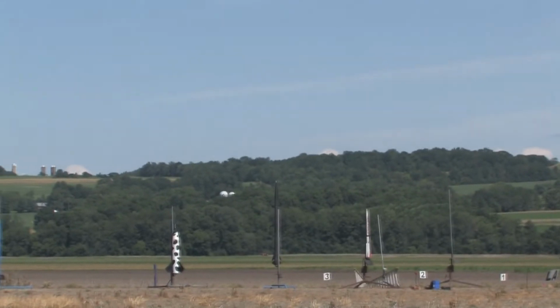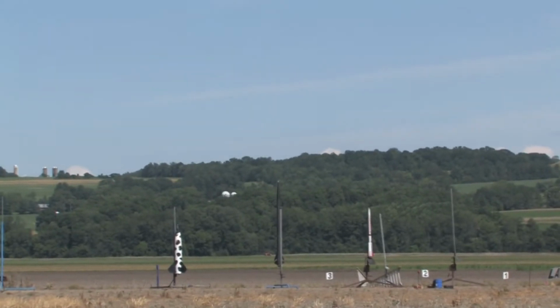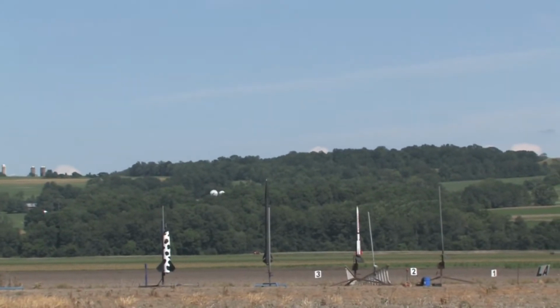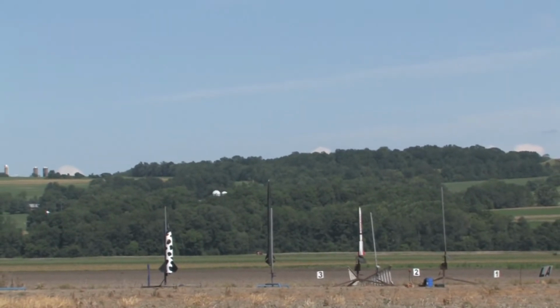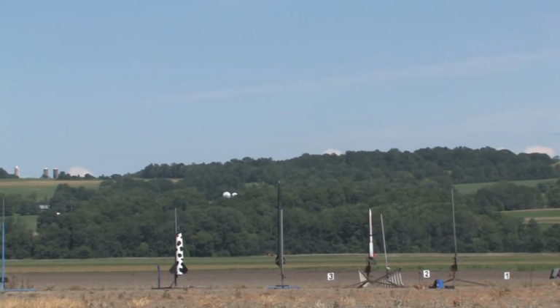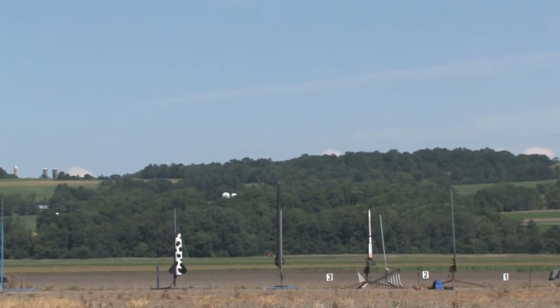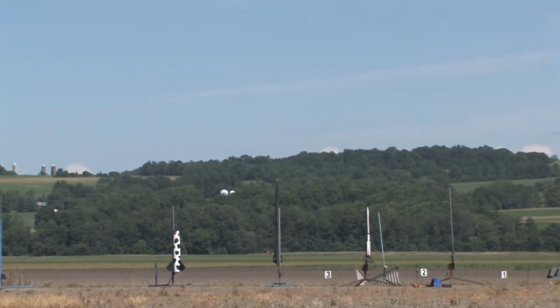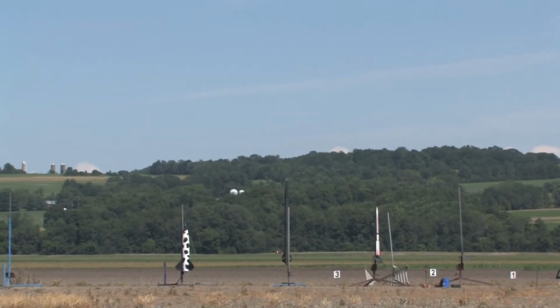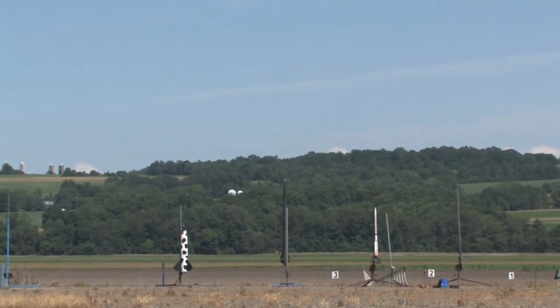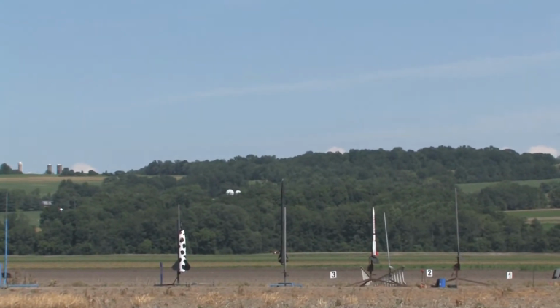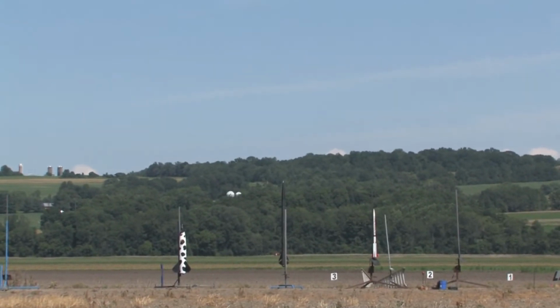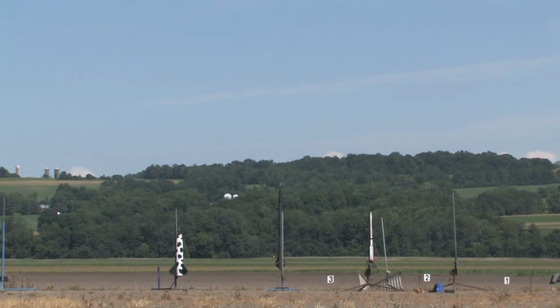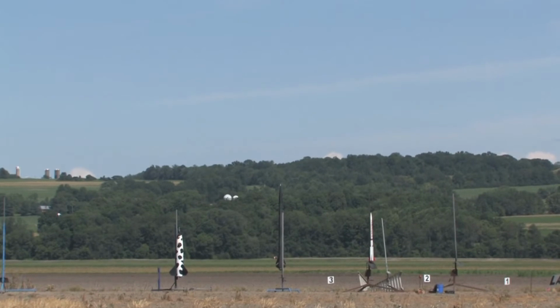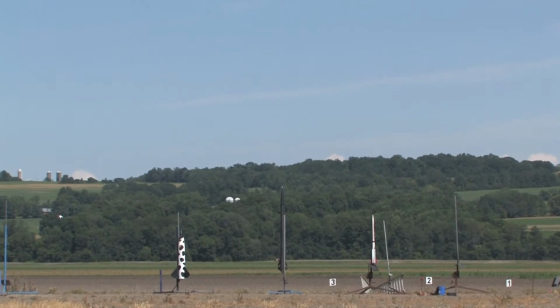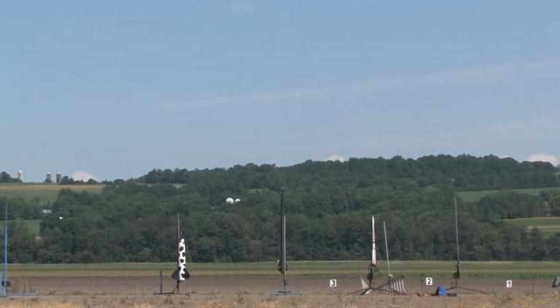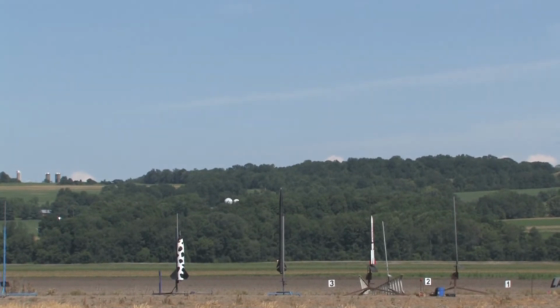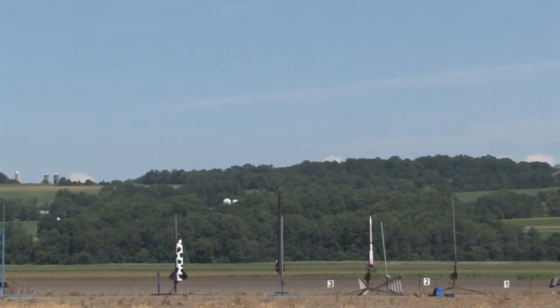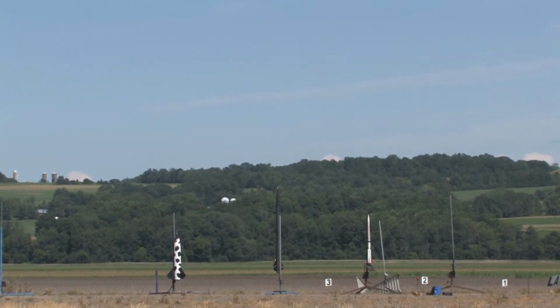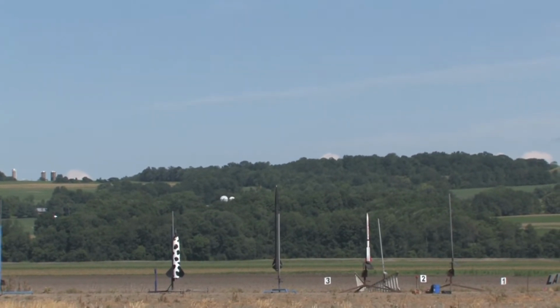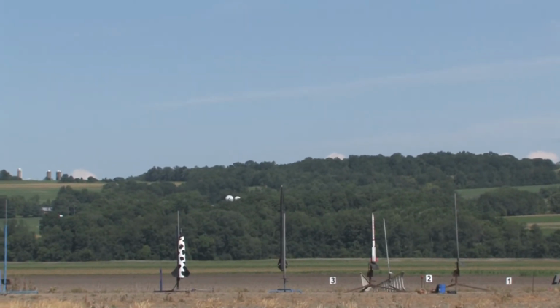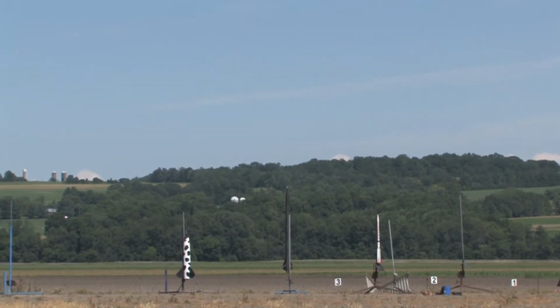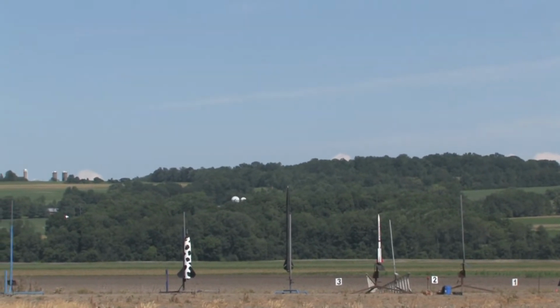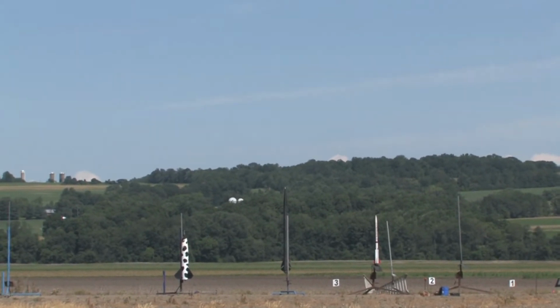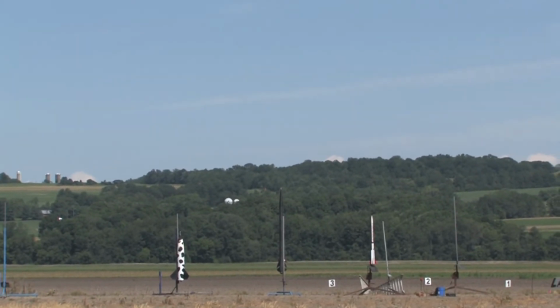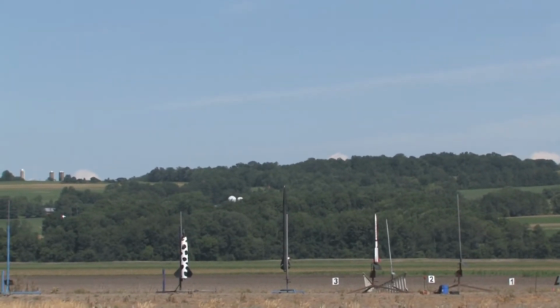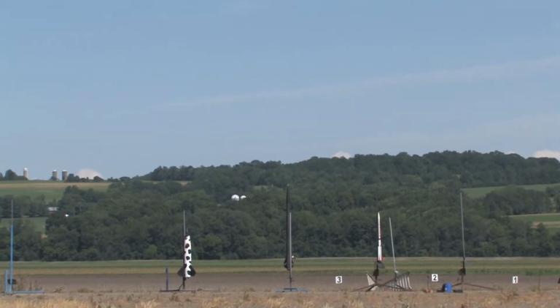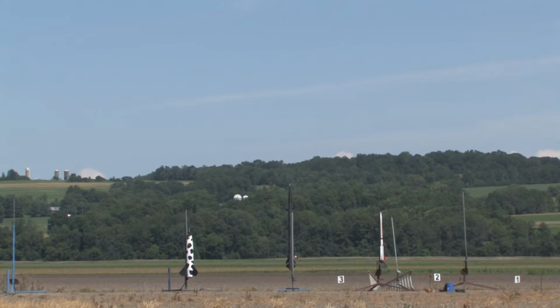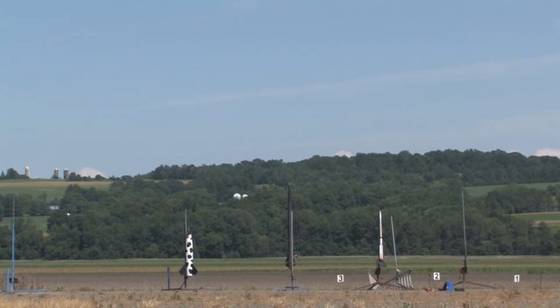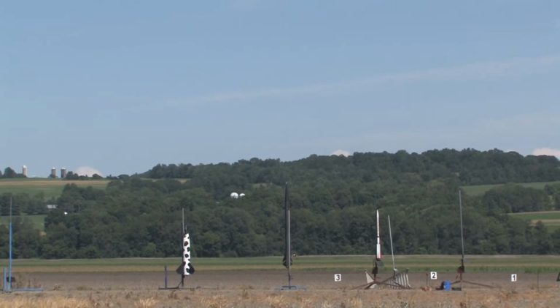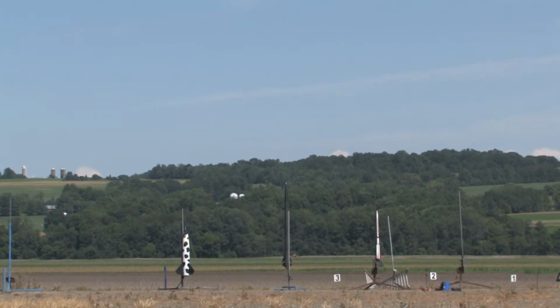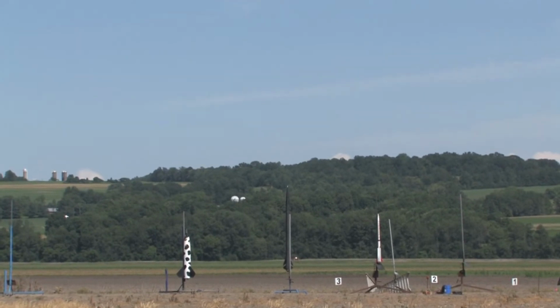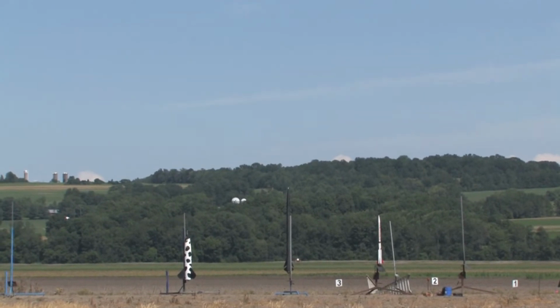Where's Rick Dunseth? Rick, you're pretty busy. This is flying on a Cesaroni M1770 Skidmark. This is a first flight as well, doing all kinds of fun stuff.